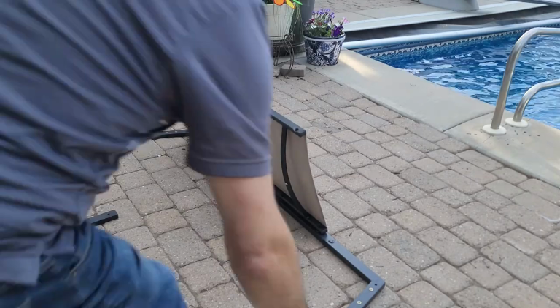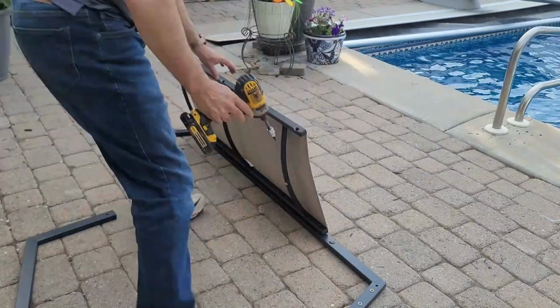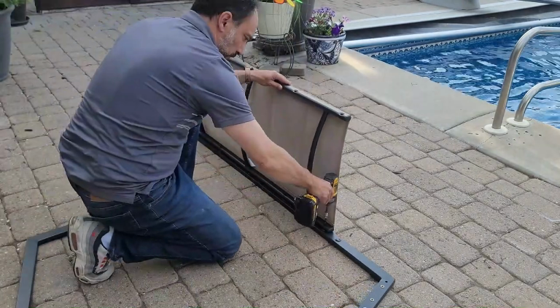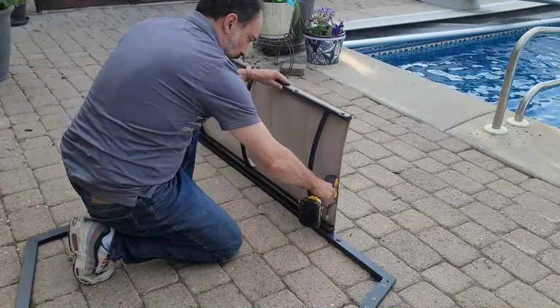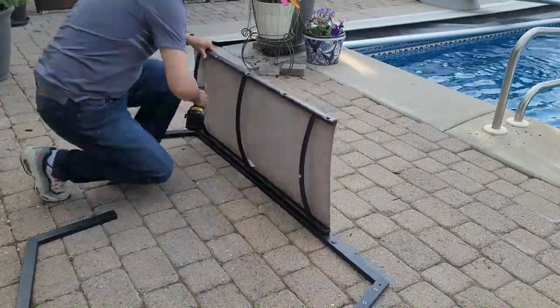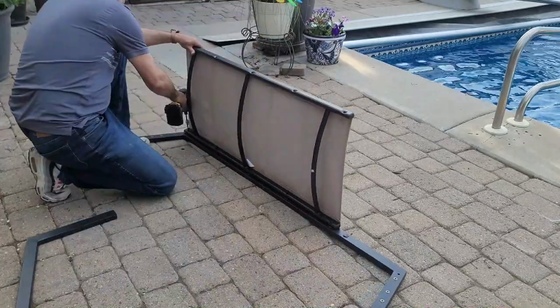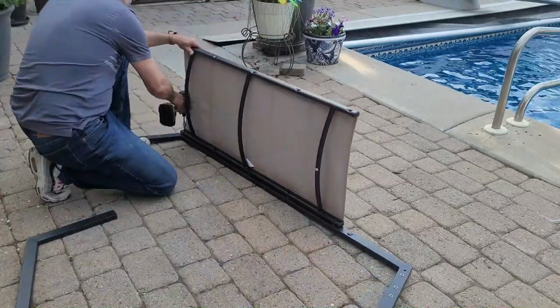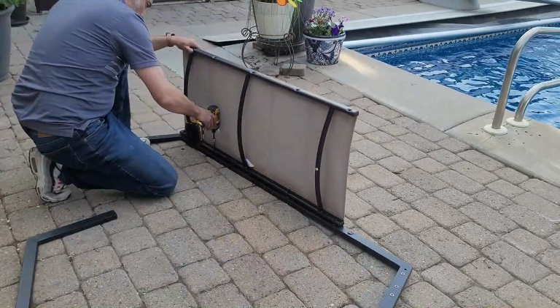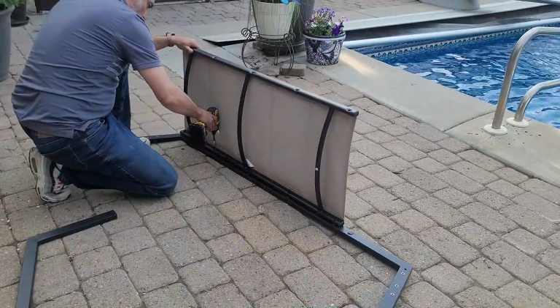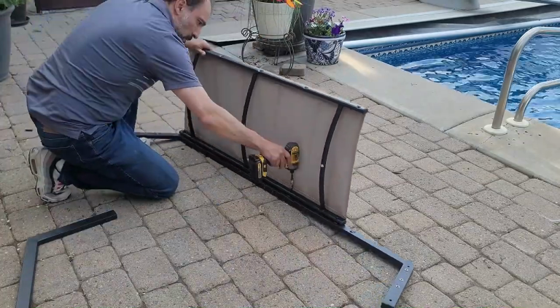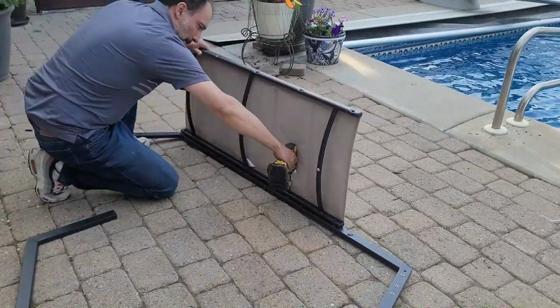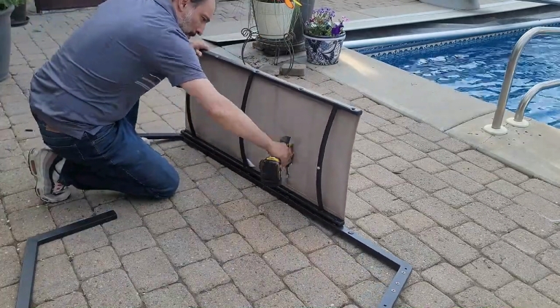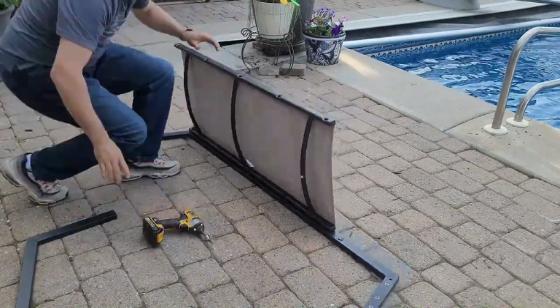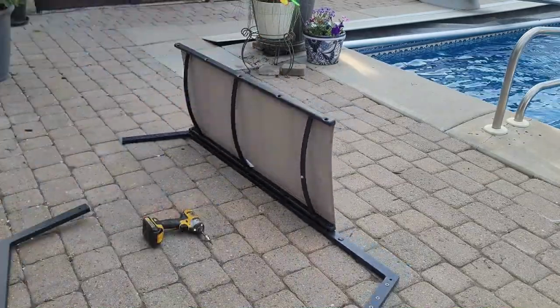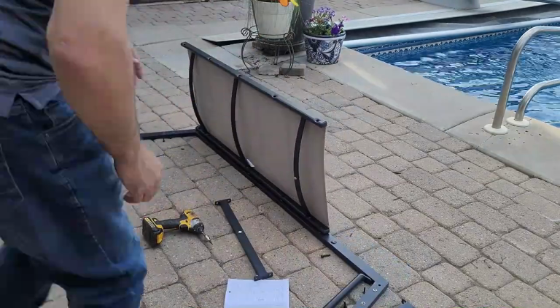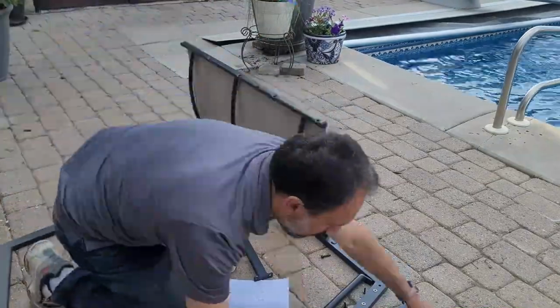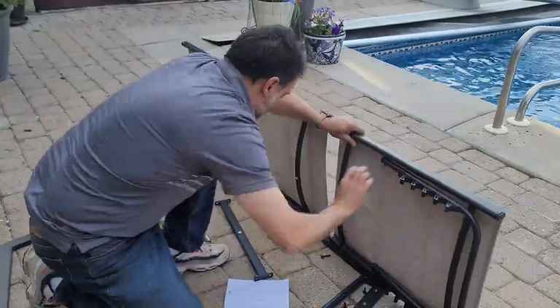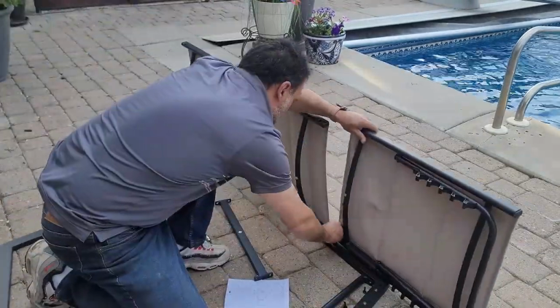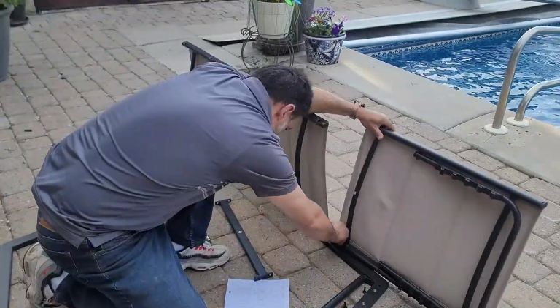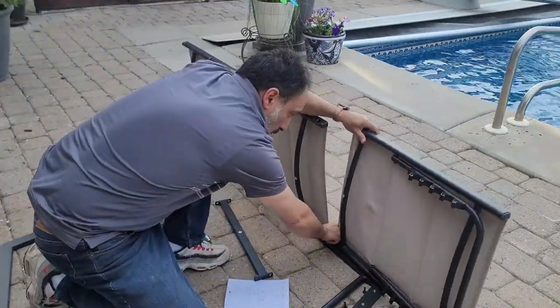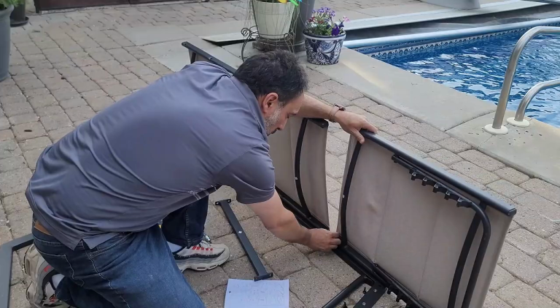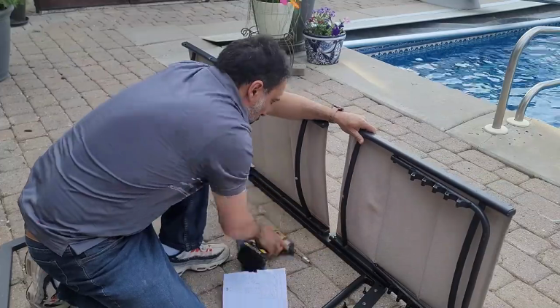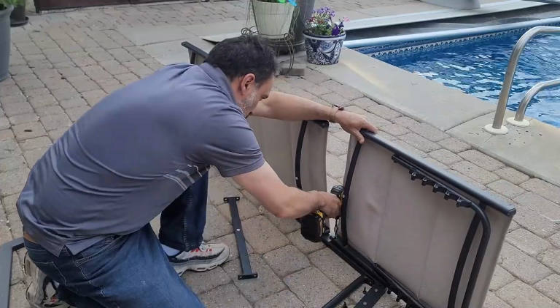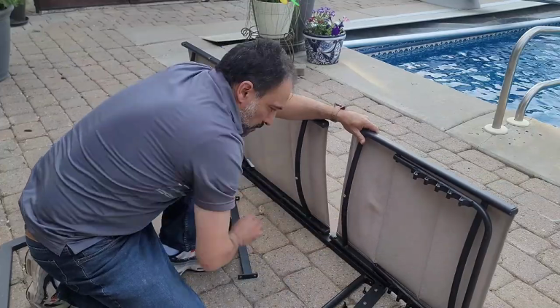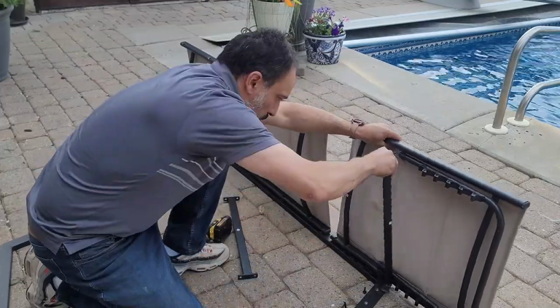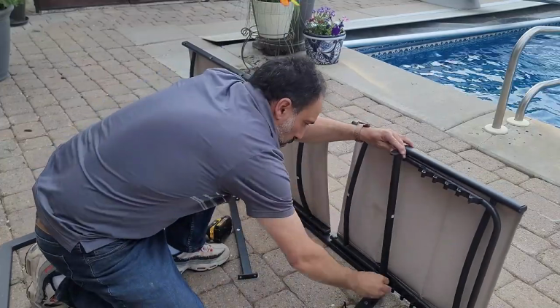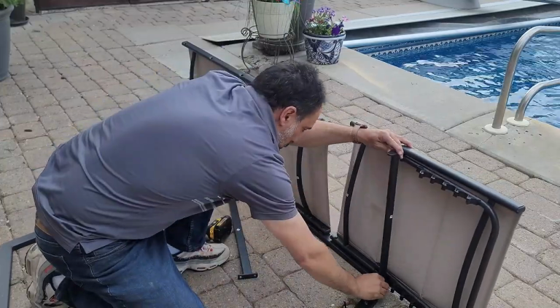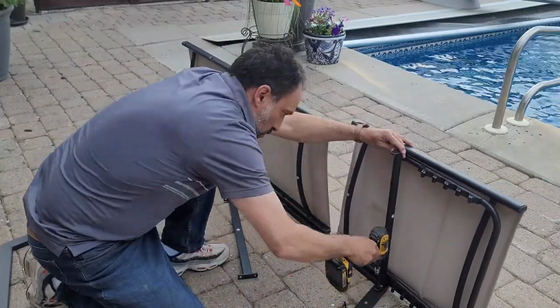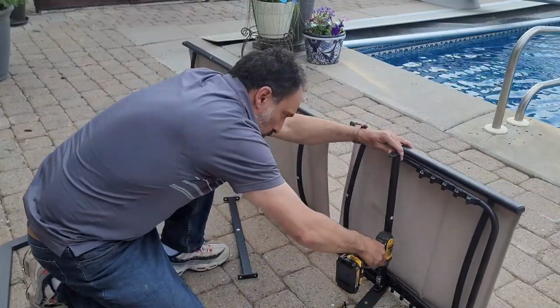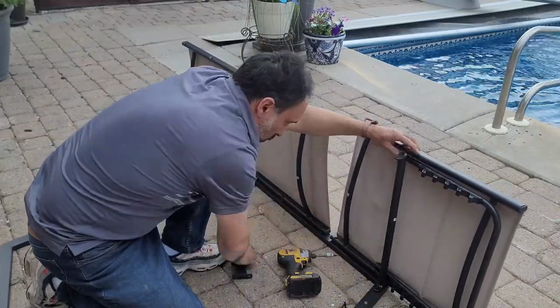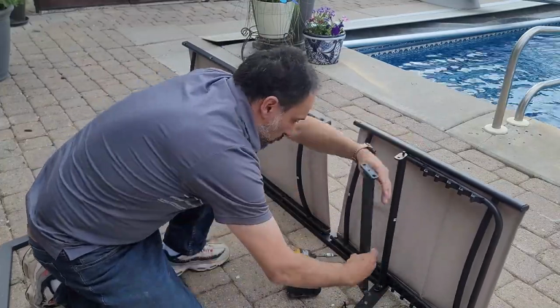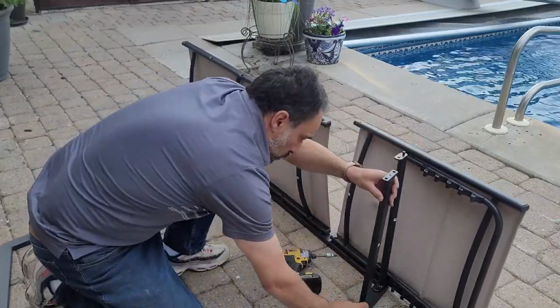I began by attaching the main seat to the frame labeled letter A with five screws and washers, then attached the backrest, and then two frame supports.